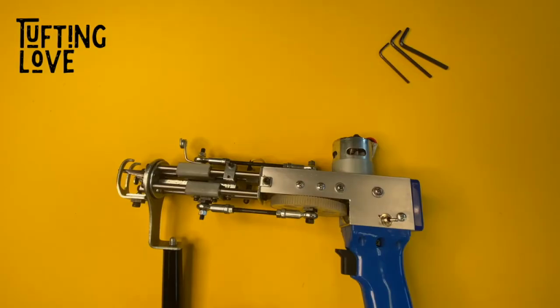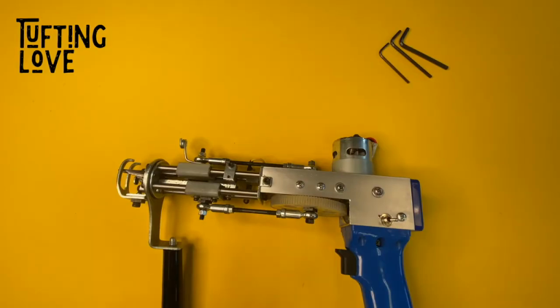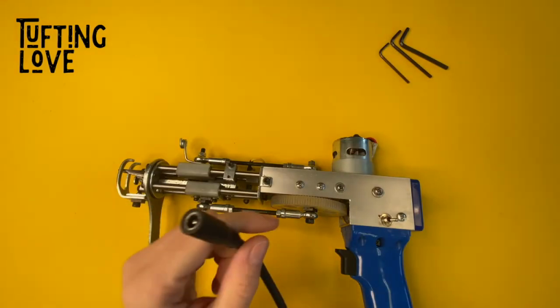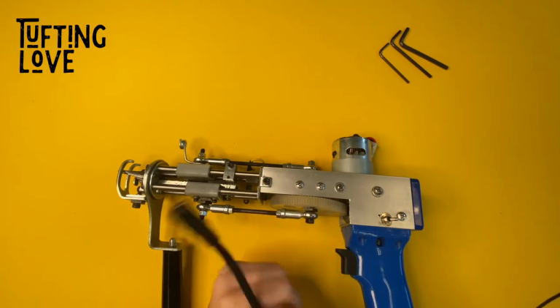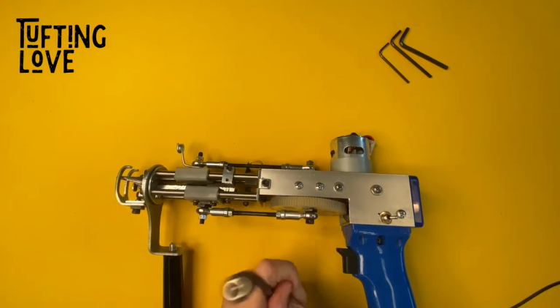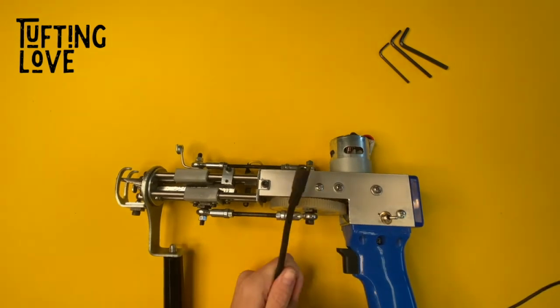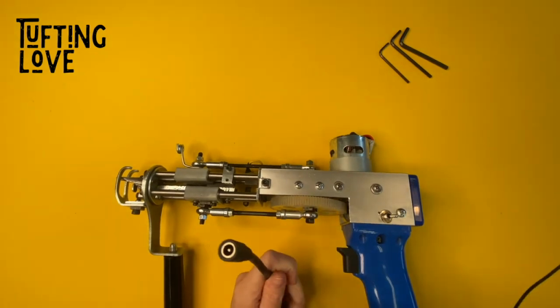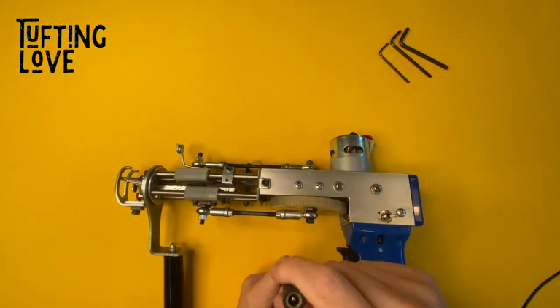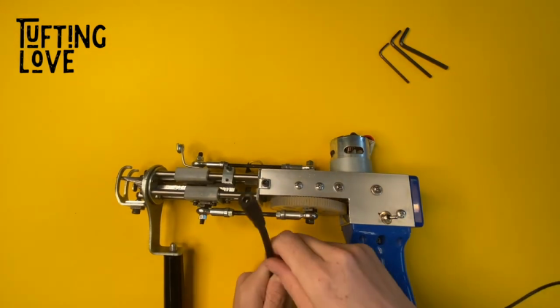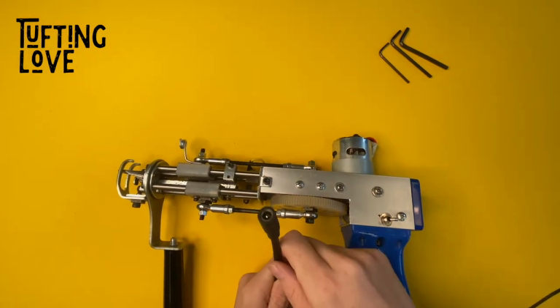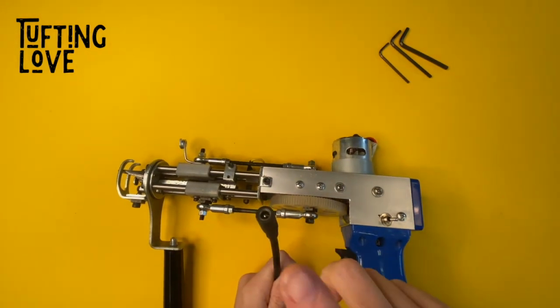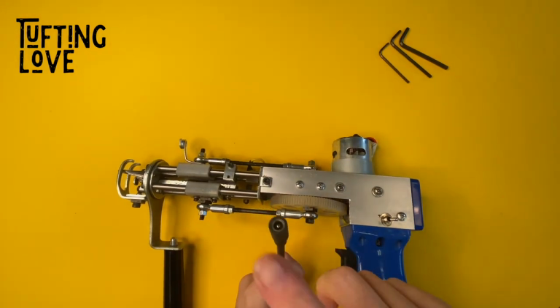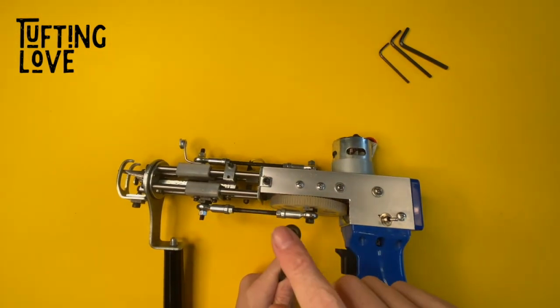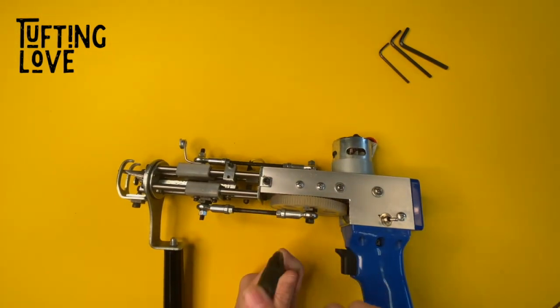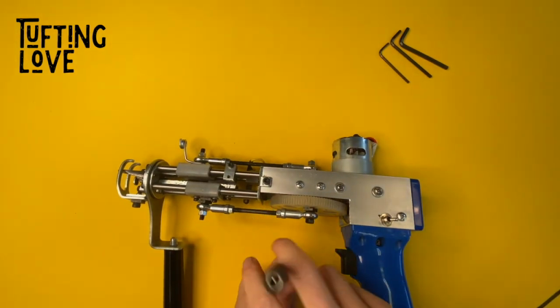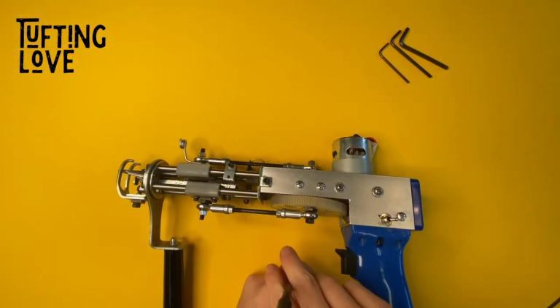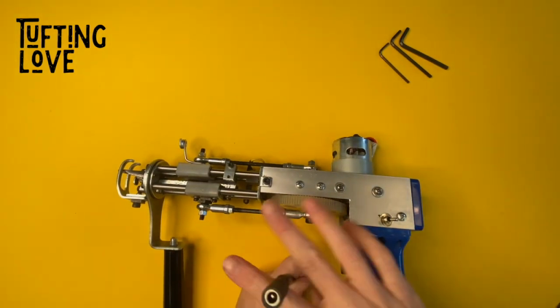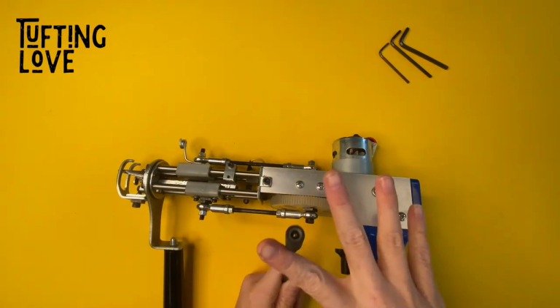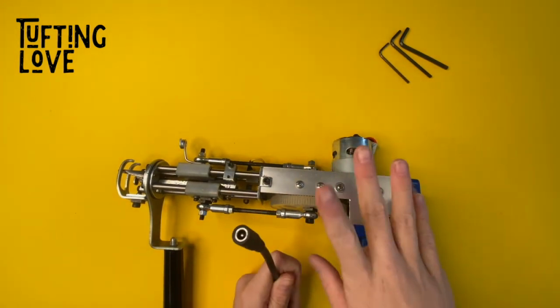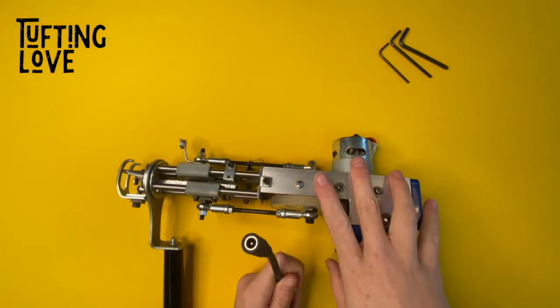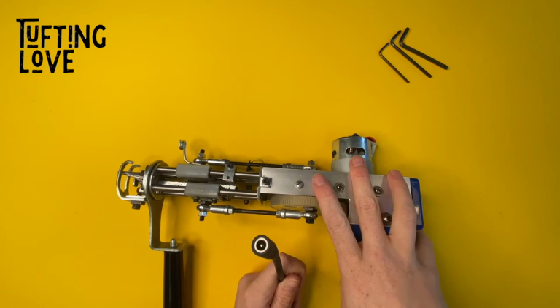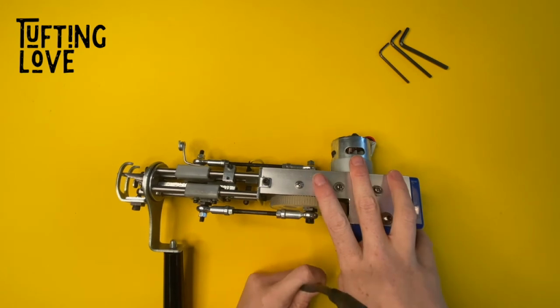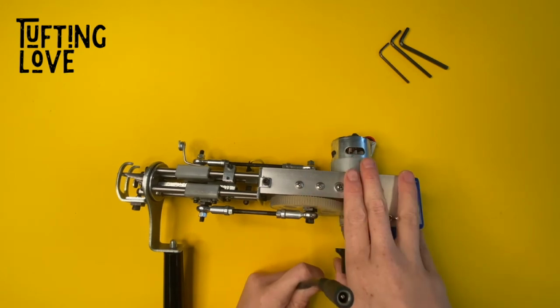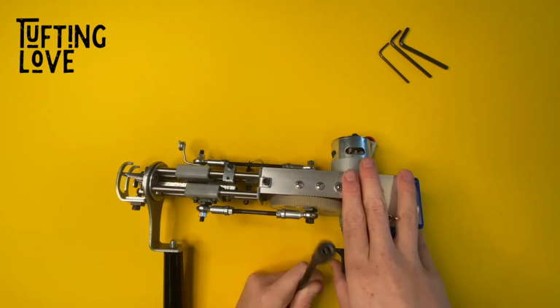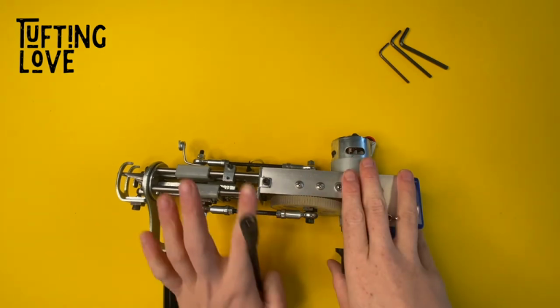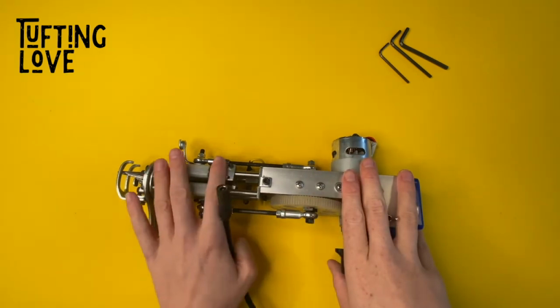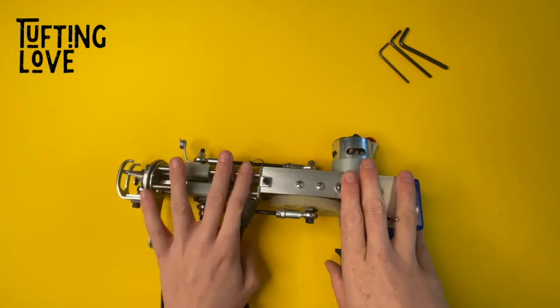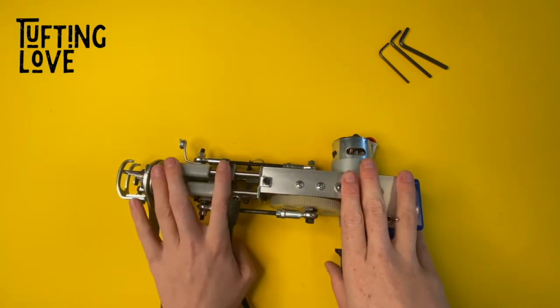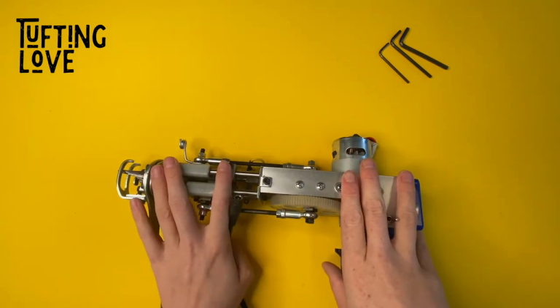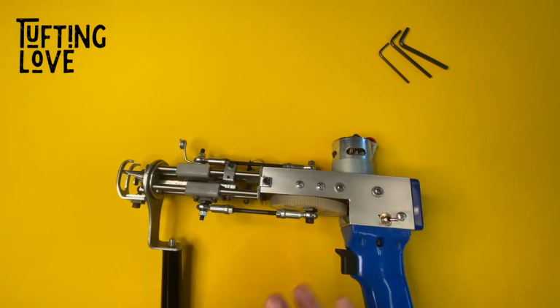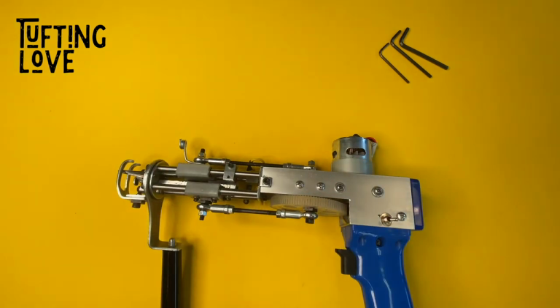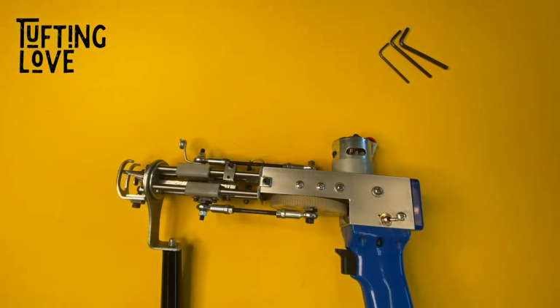Before you start working on the machine, as always, we unplug our tufting gun to be safe and to not turn it on accidentally and have our hands on the moving parts.